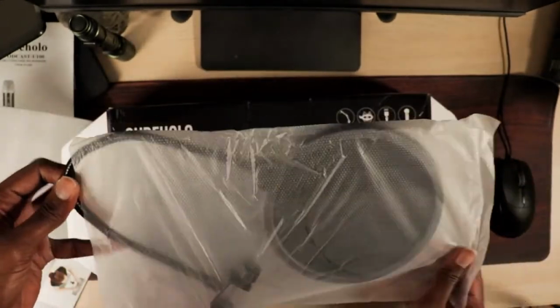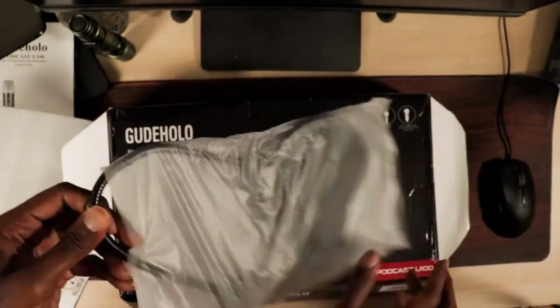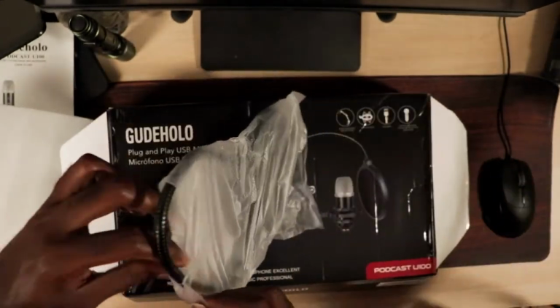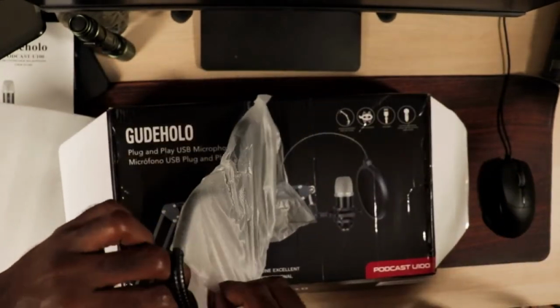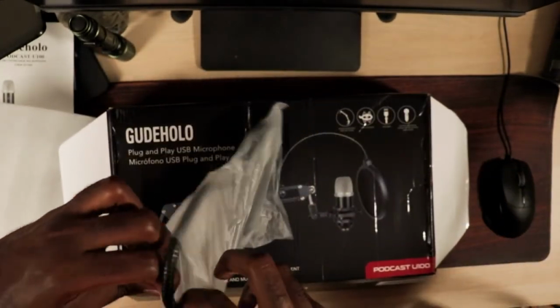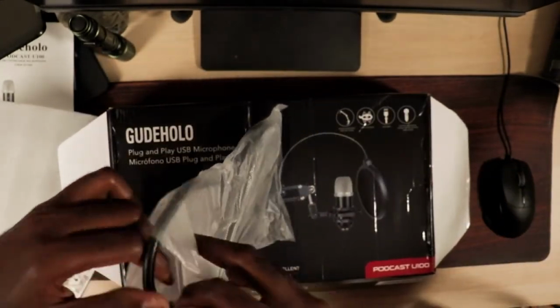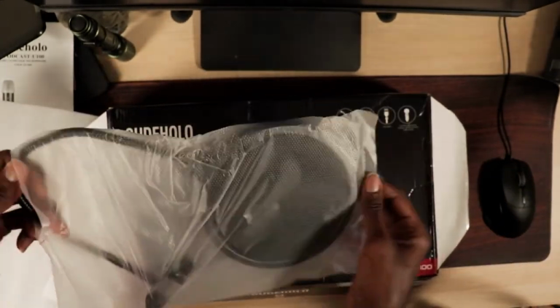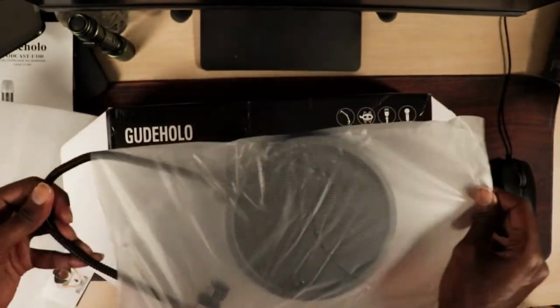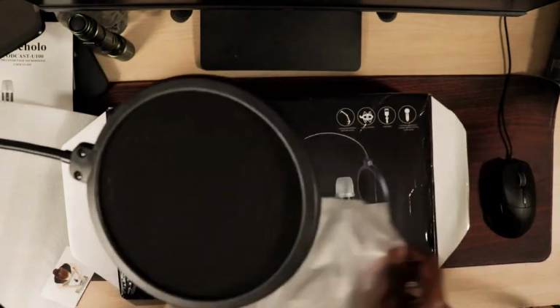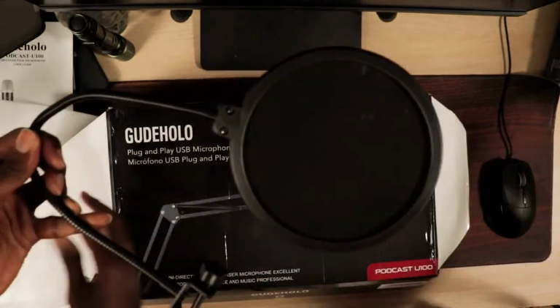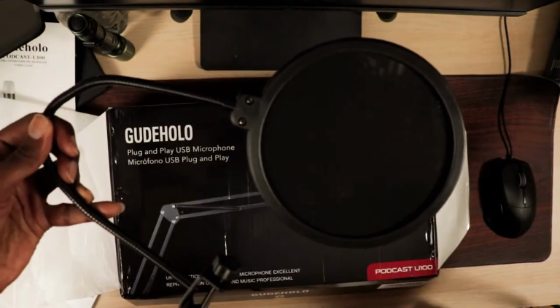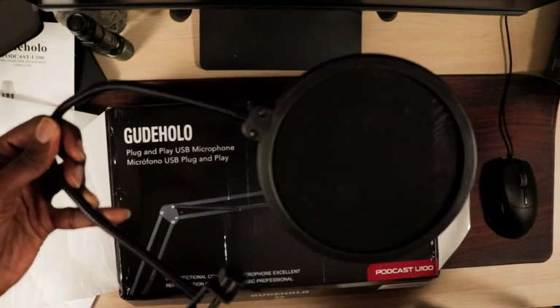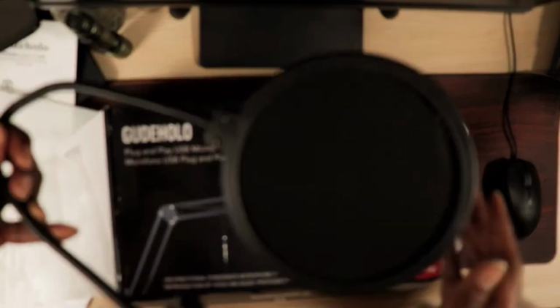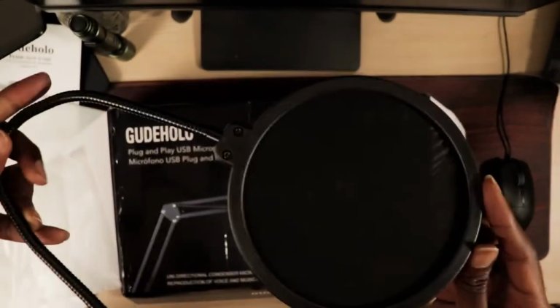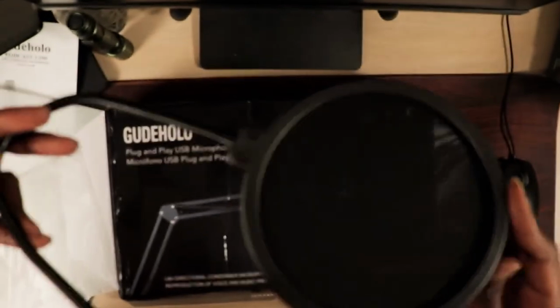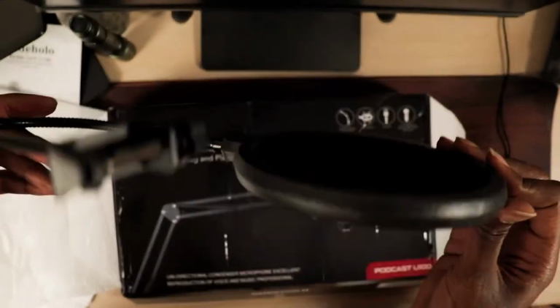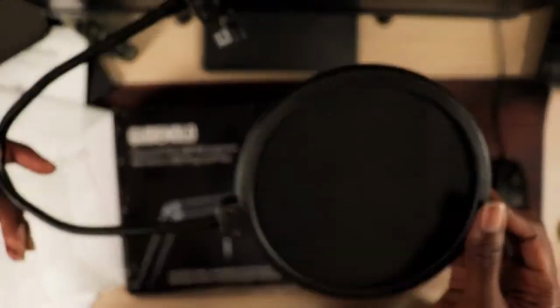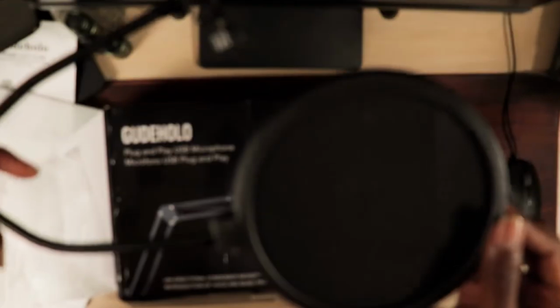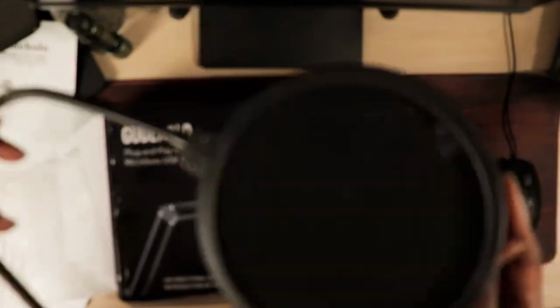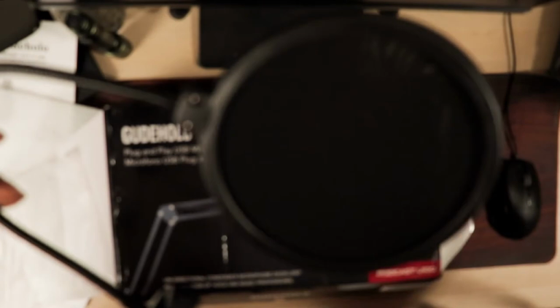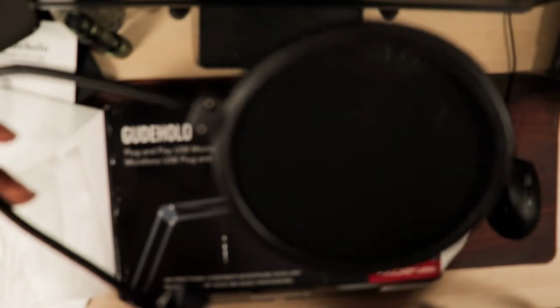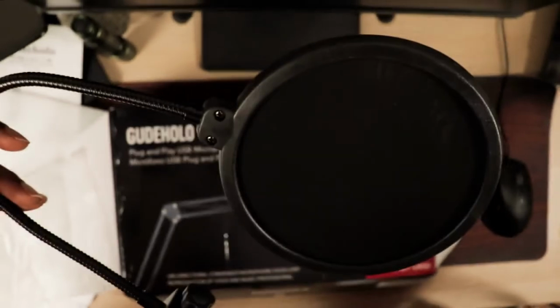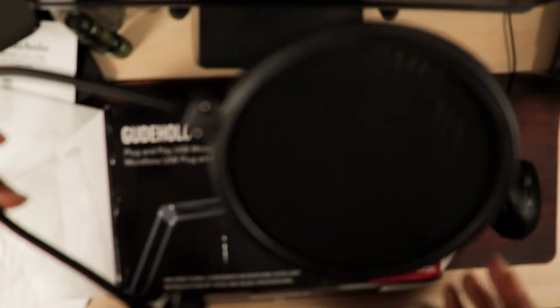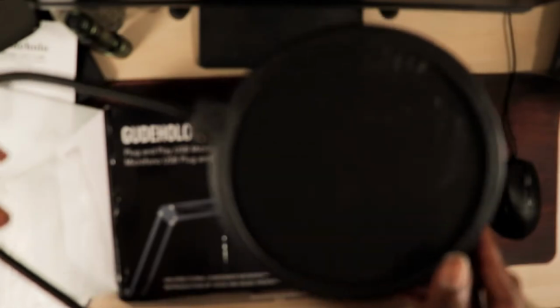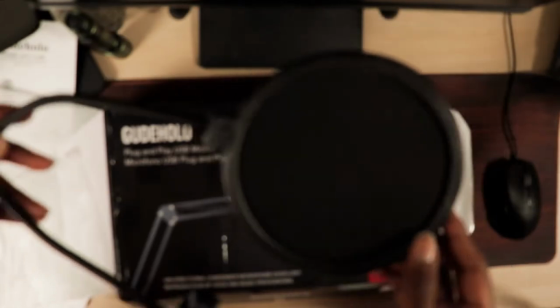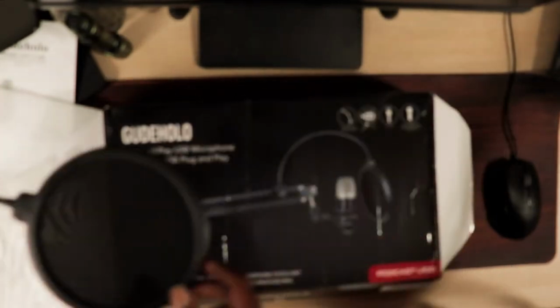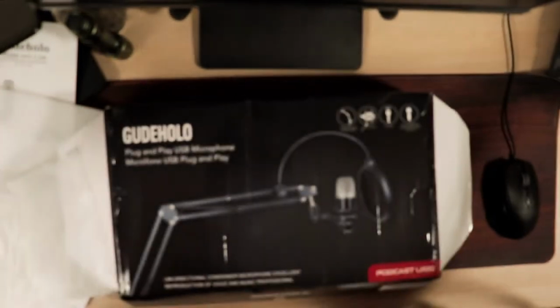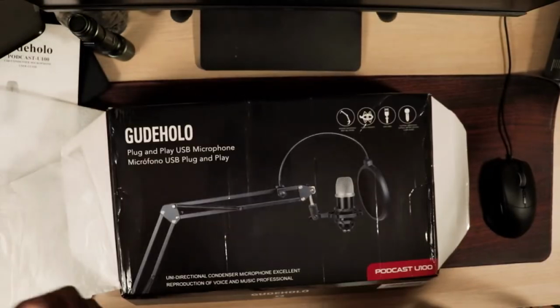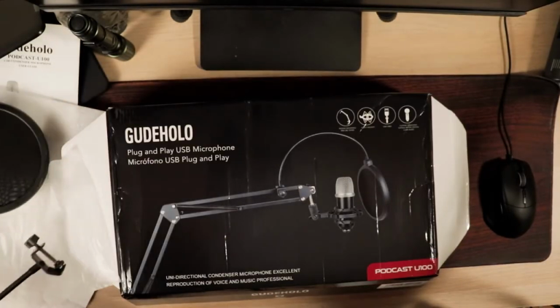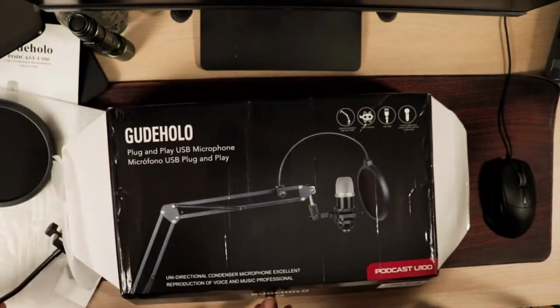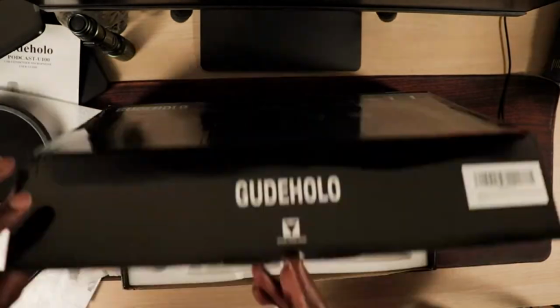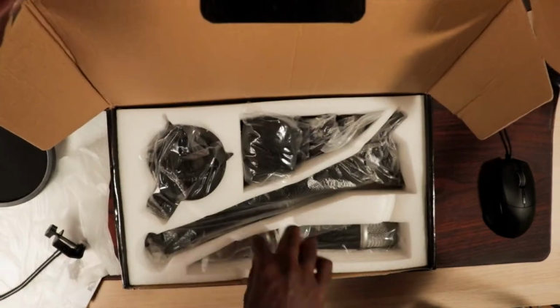Next is a pop filter. This blocks the plosives — your P's and your S's. You would not get any breath going through this pop filter and onto your microphone.